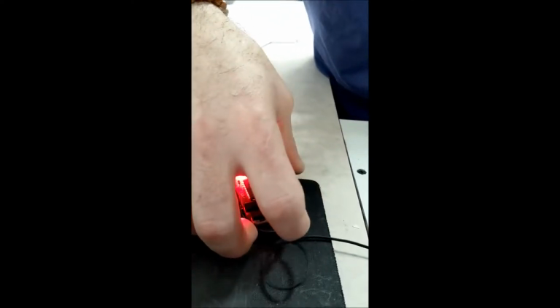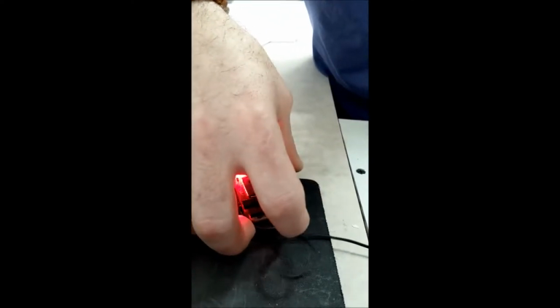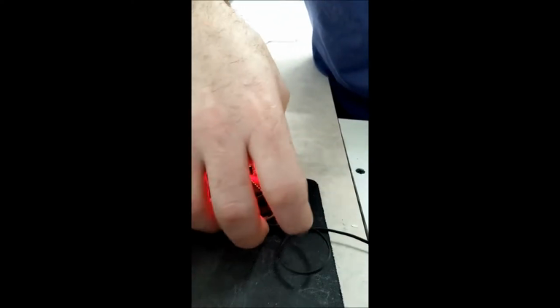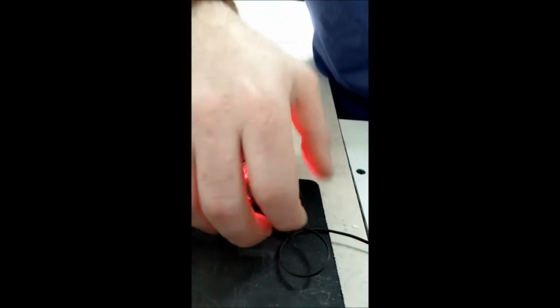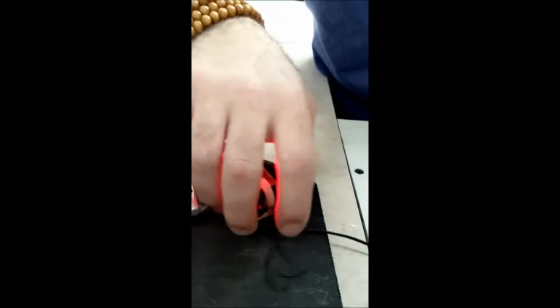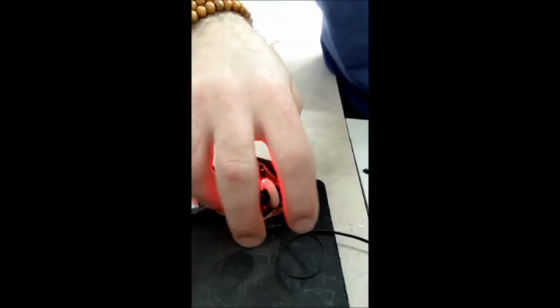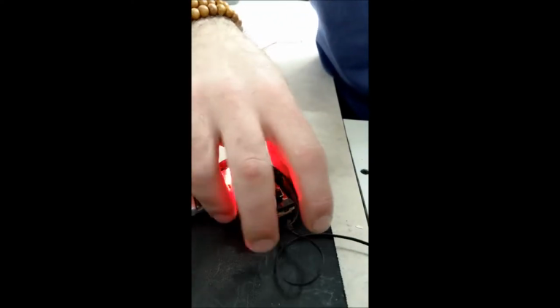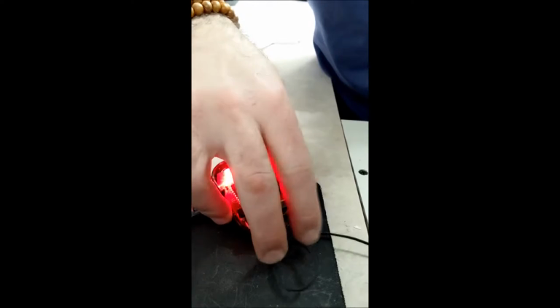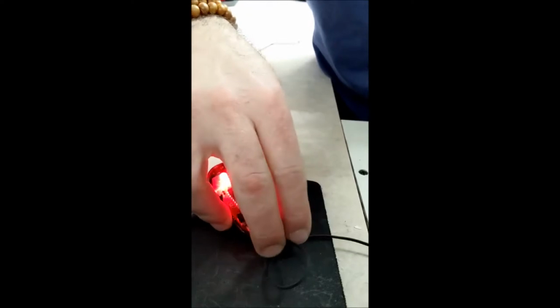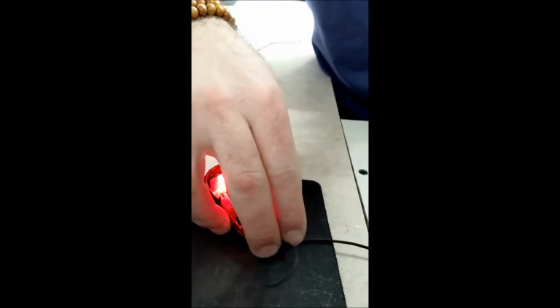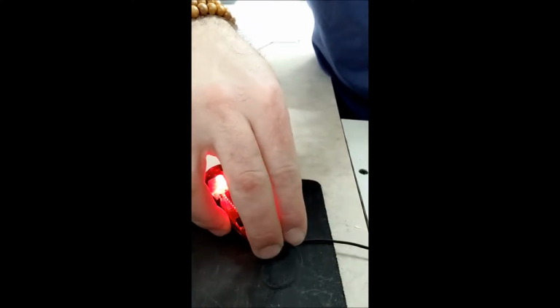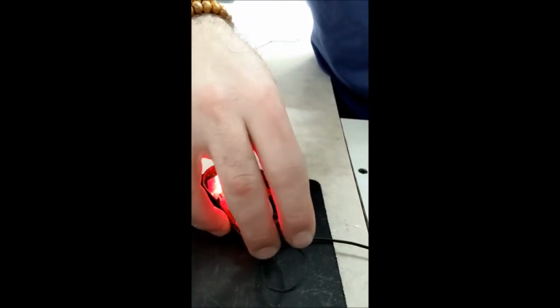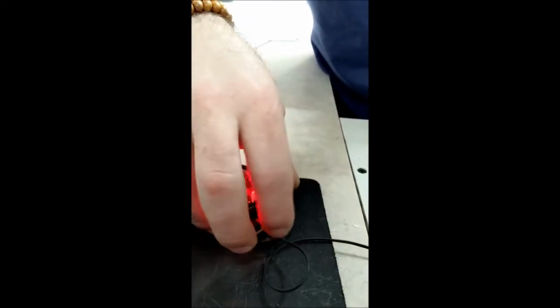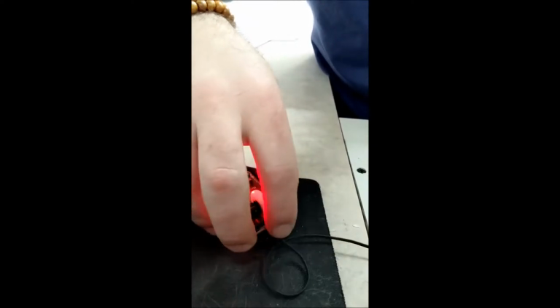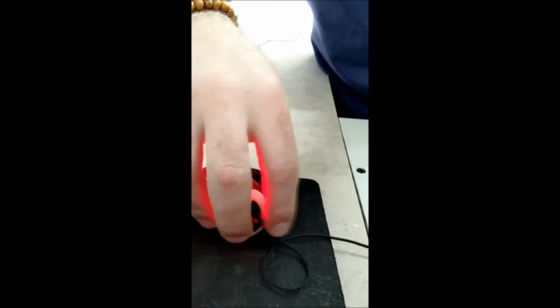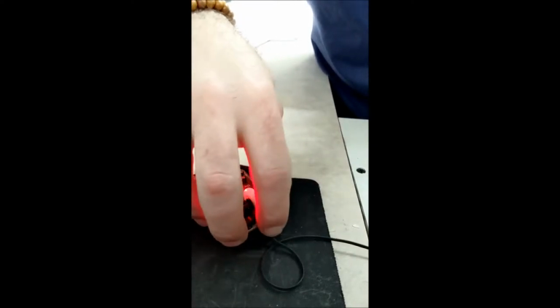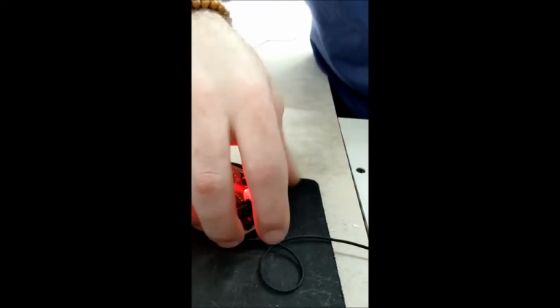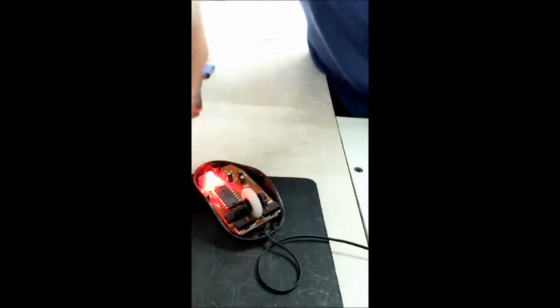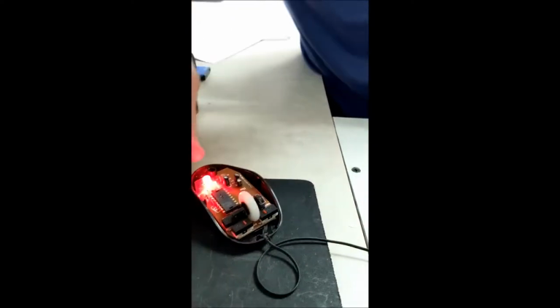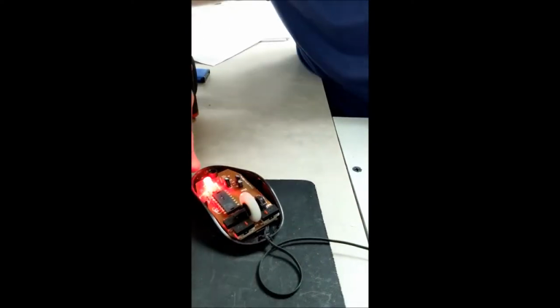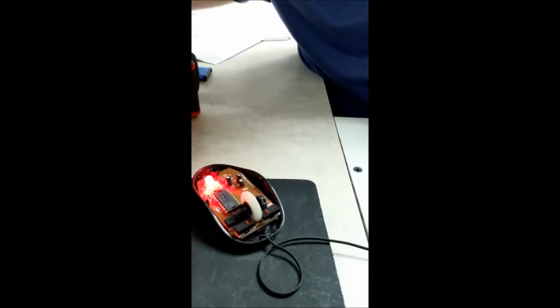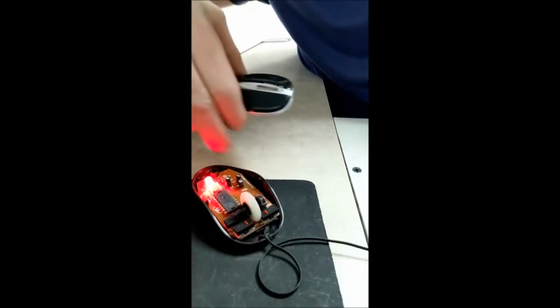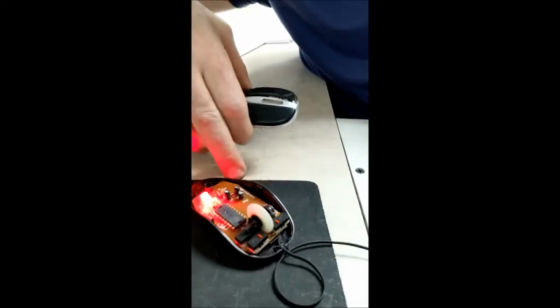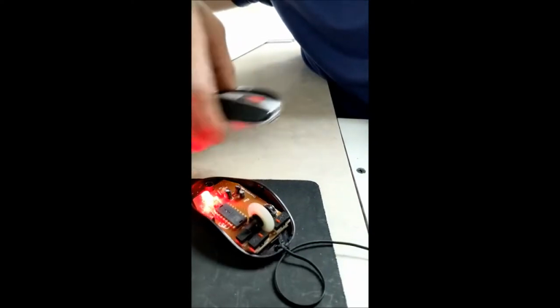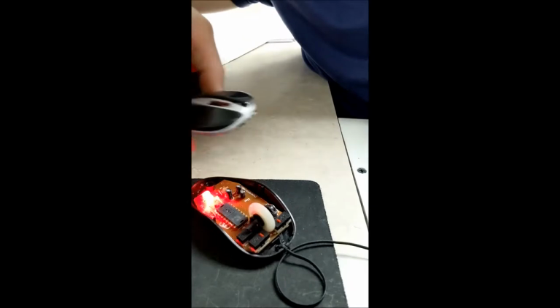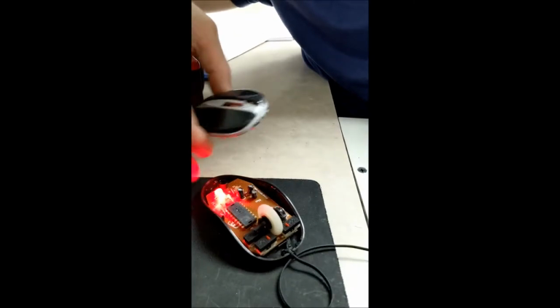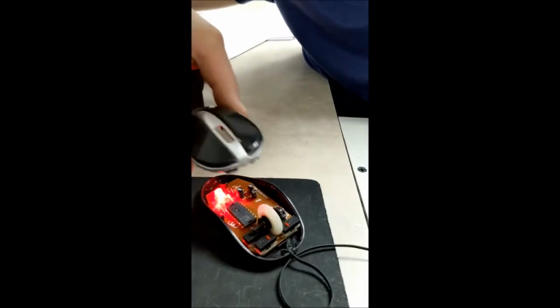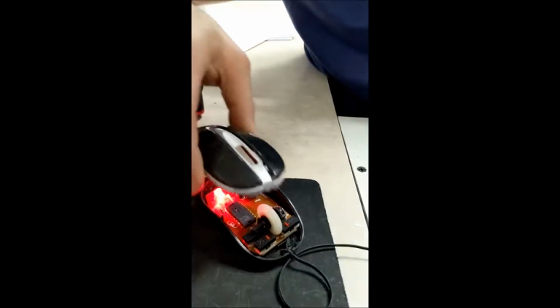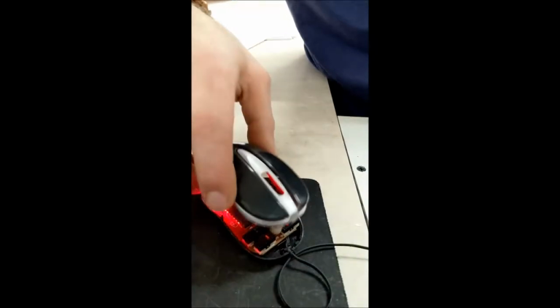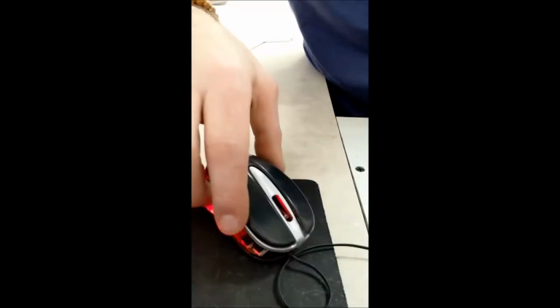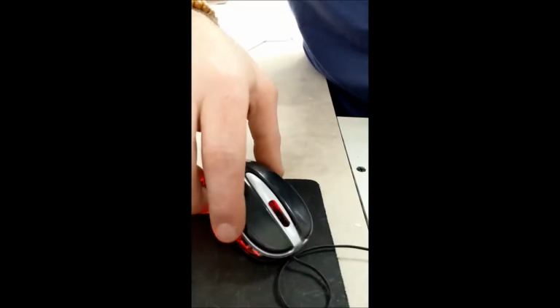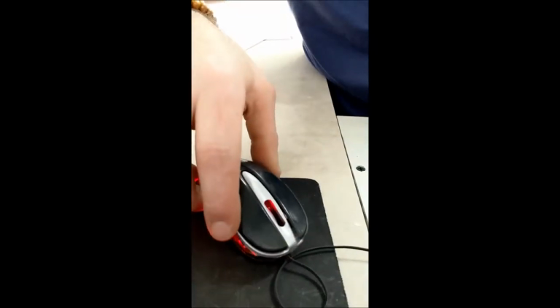Keep in mind, you want to leave it plugged in the whole time so that you're getting all the lasers. And keep staring at that laser while you're doing it — it helps. Trust me.